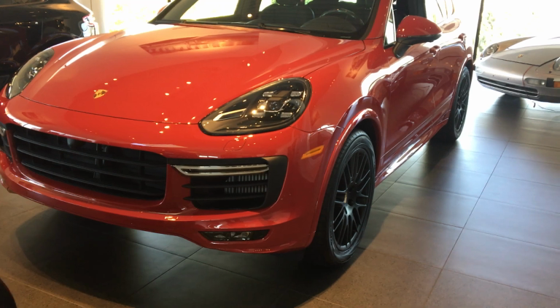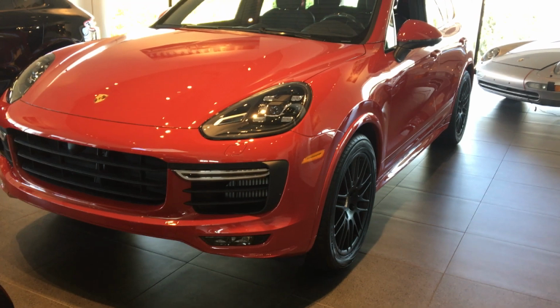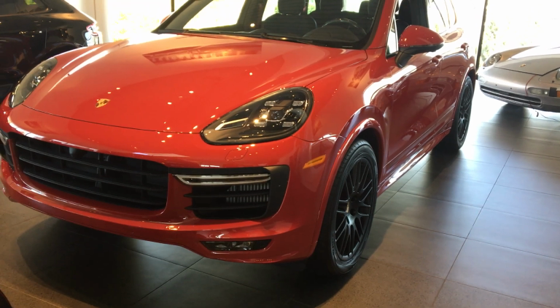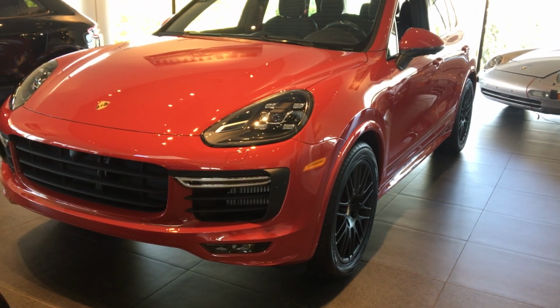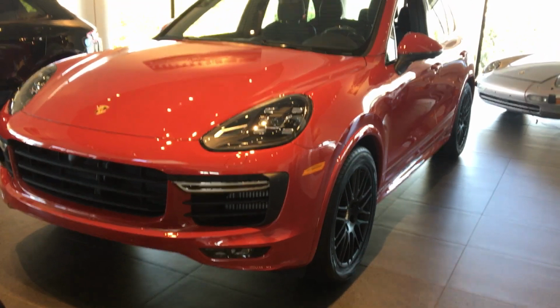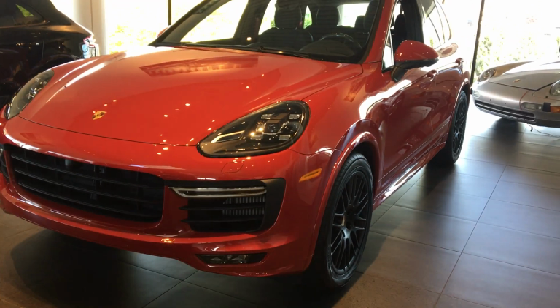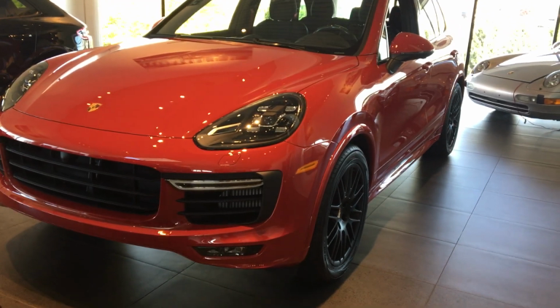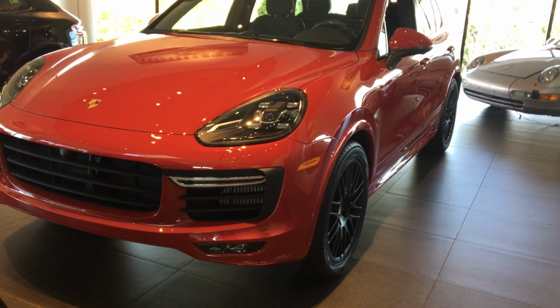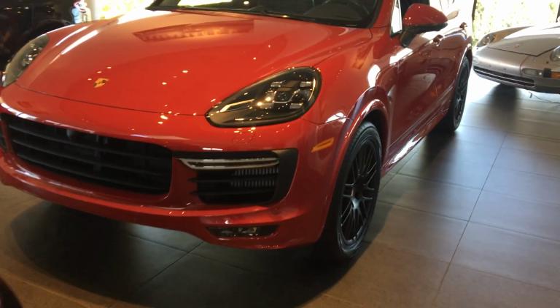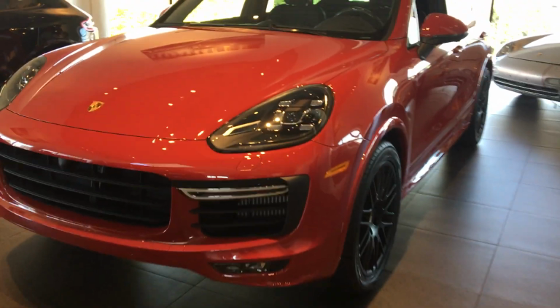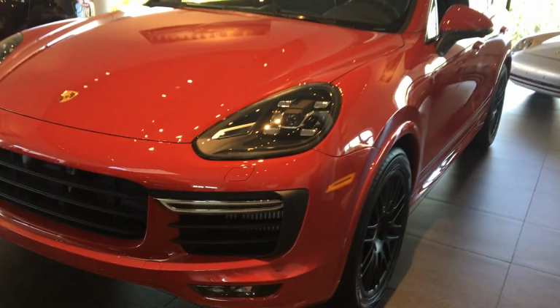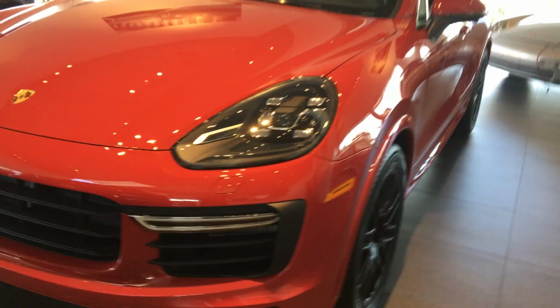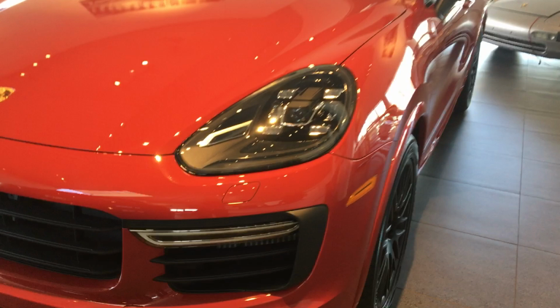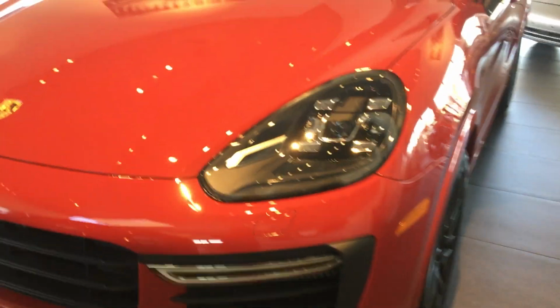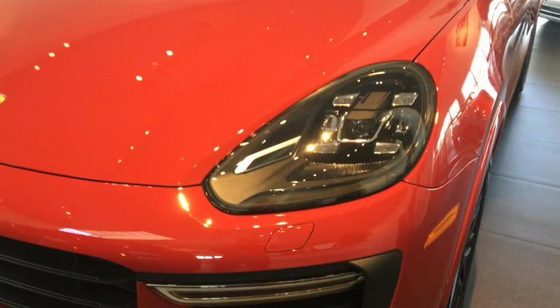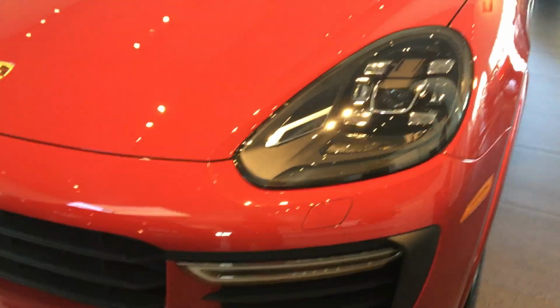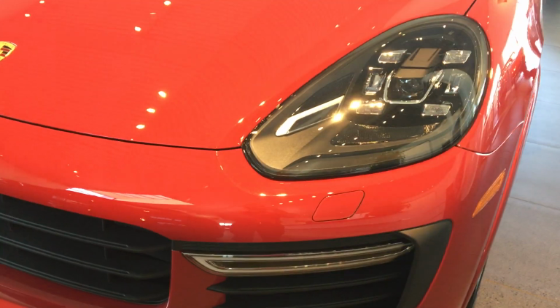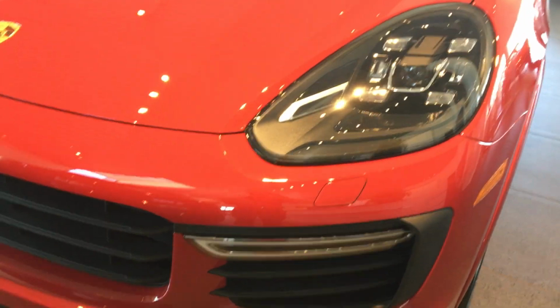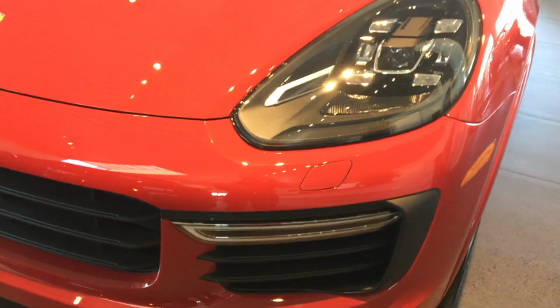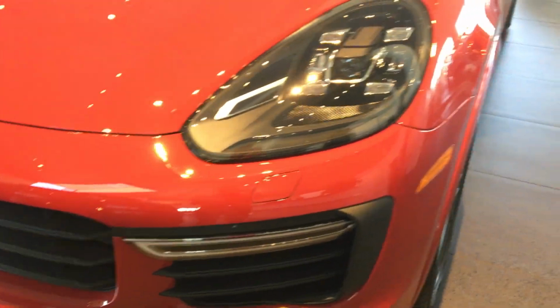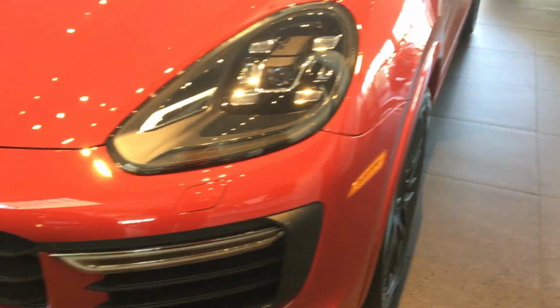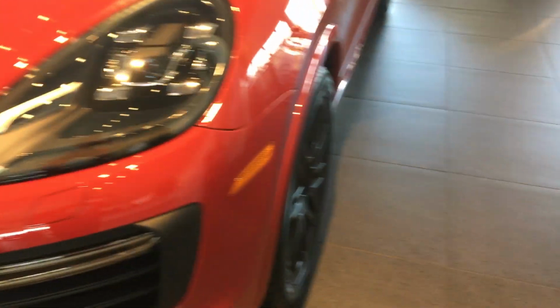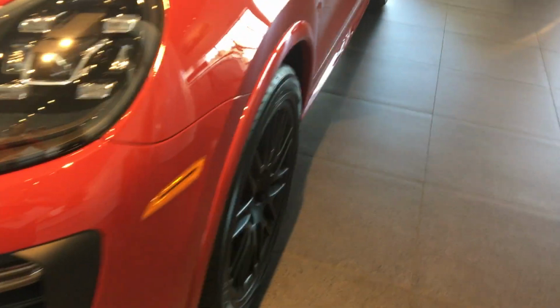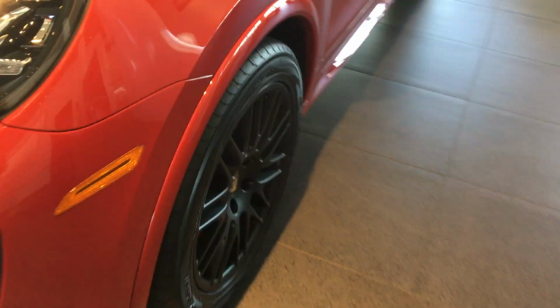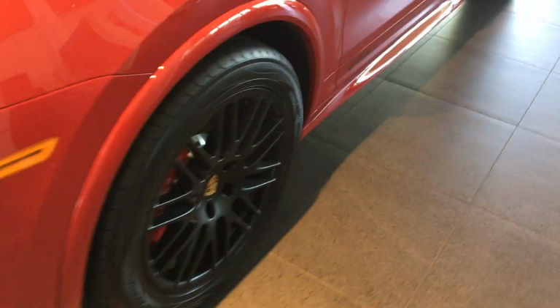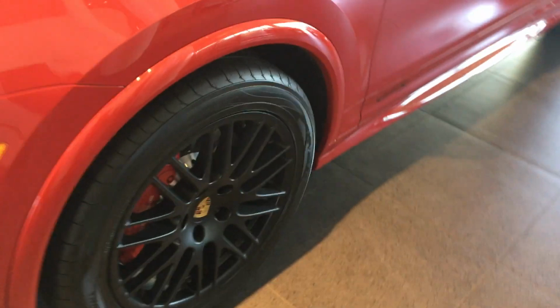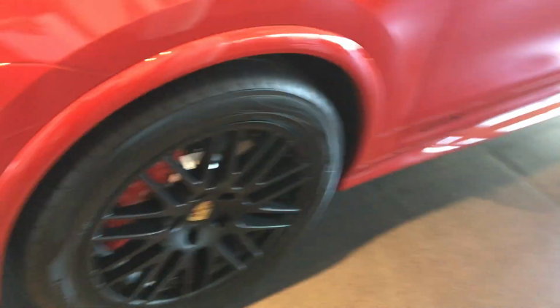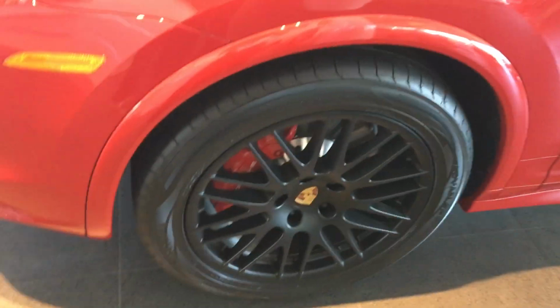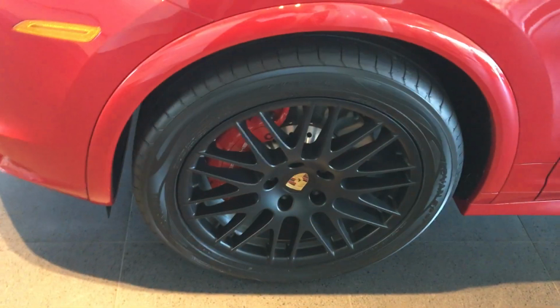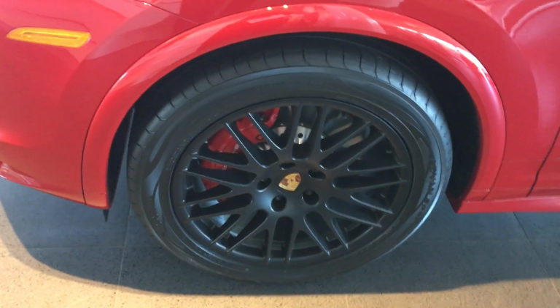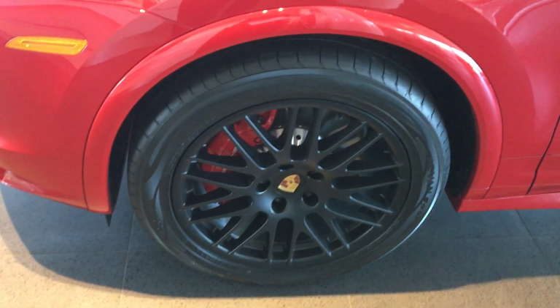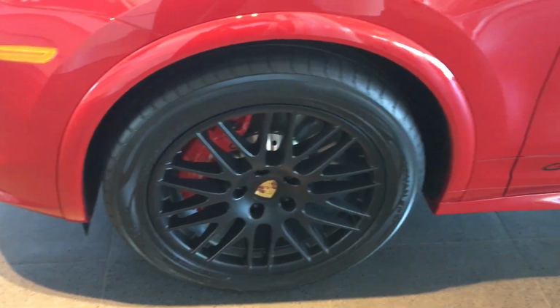Here we have a 2017 Cayenne GTS in Carmine Red. Some of the options include Porsche Dynamic Lighting System Plus. We've also got Park Assist with full surround view. The wheels on this are the 20-inch GTS wheels wrapped in summer tires.